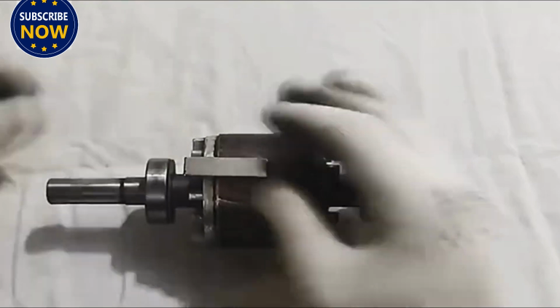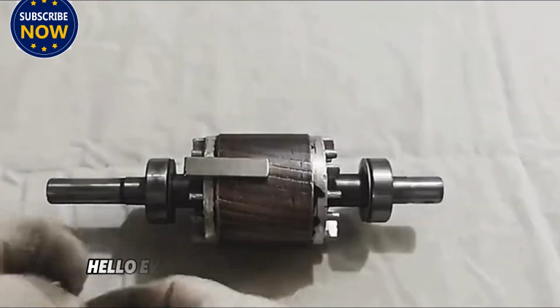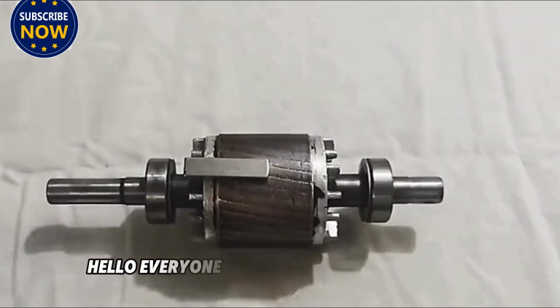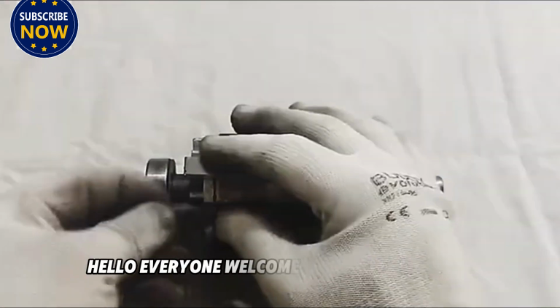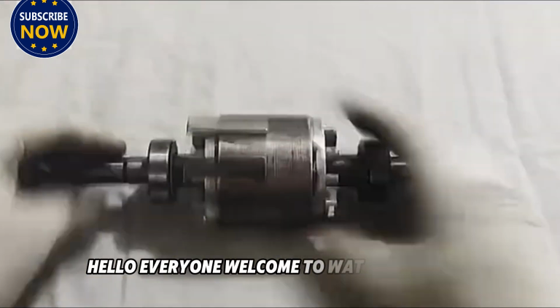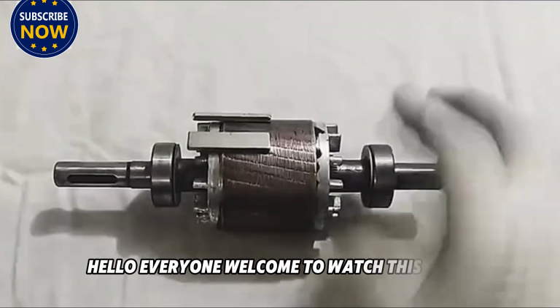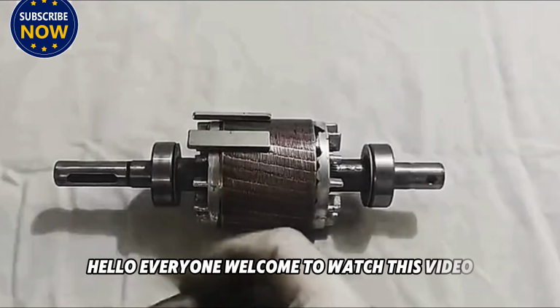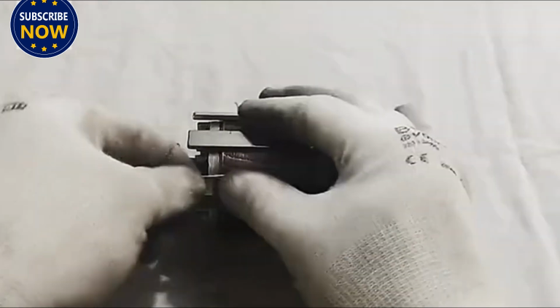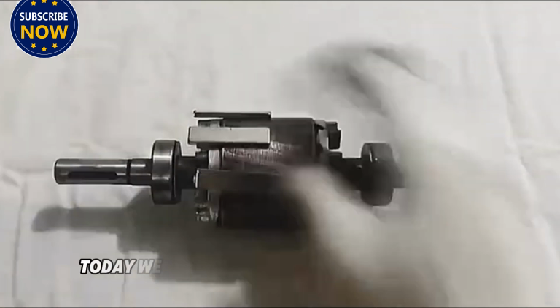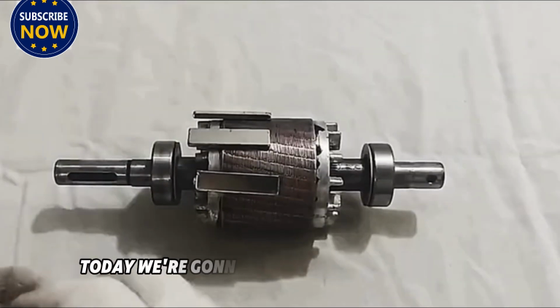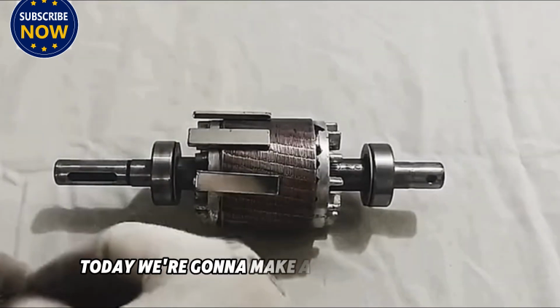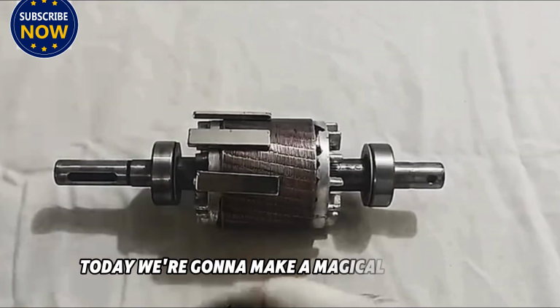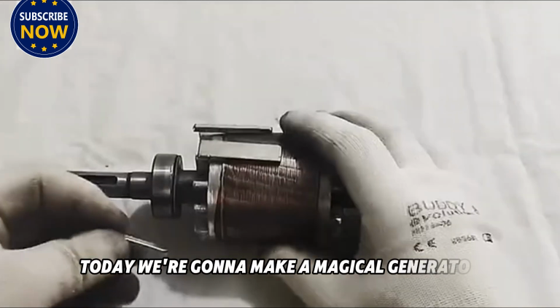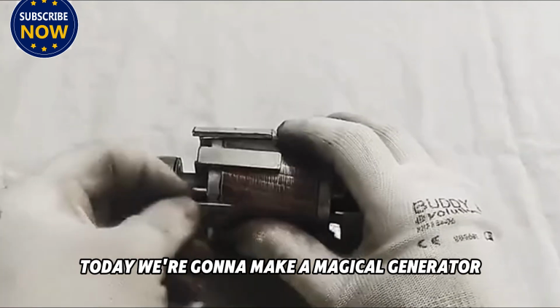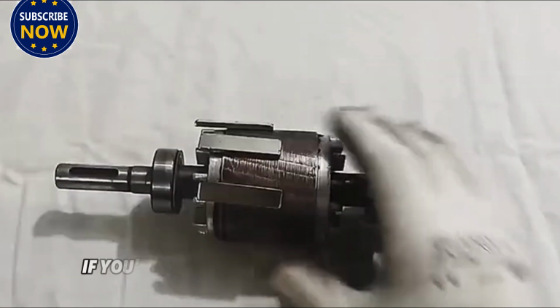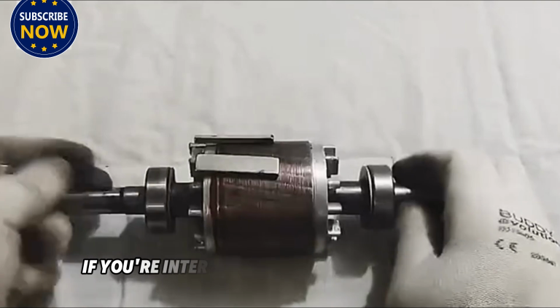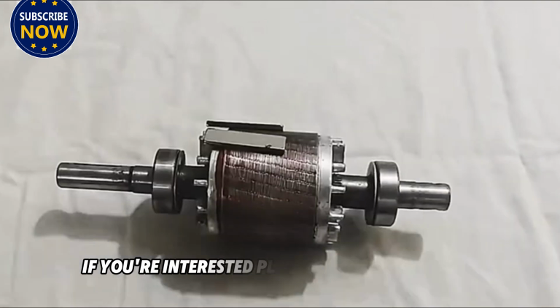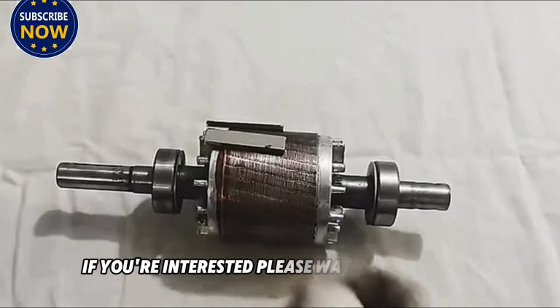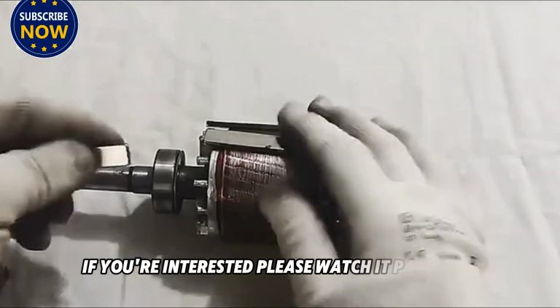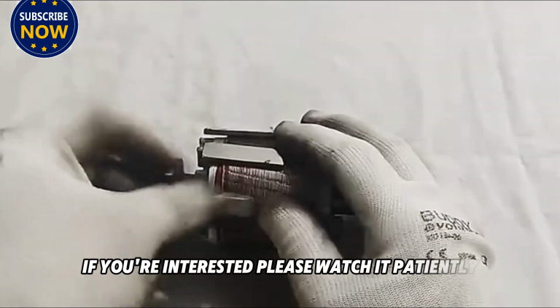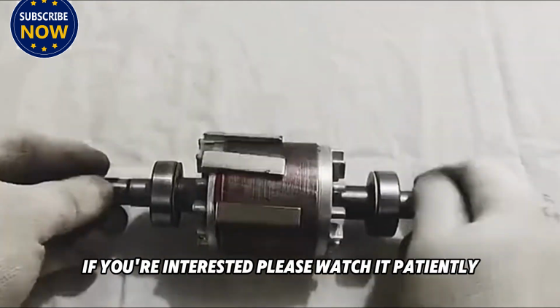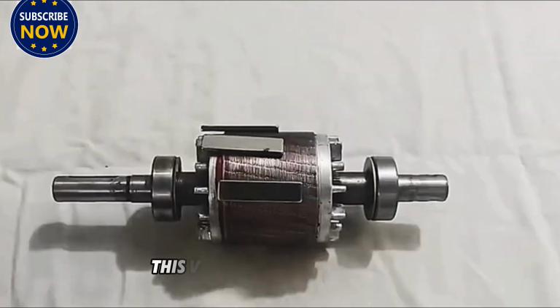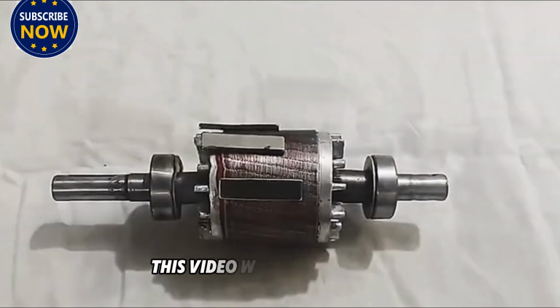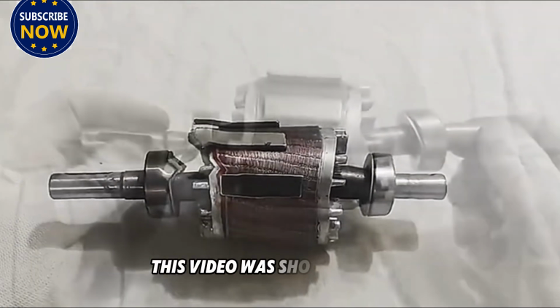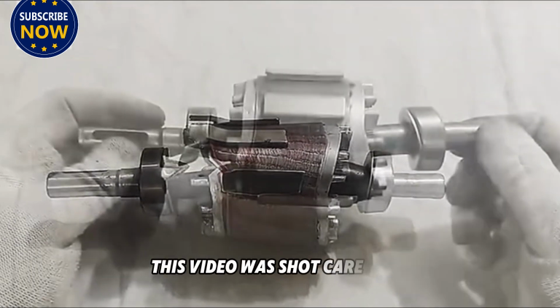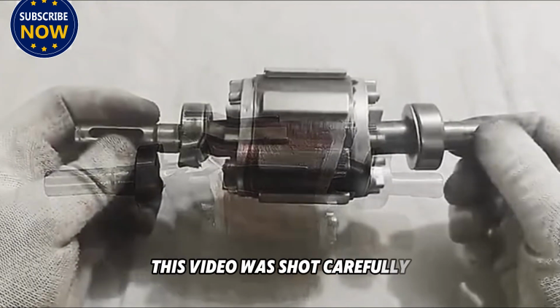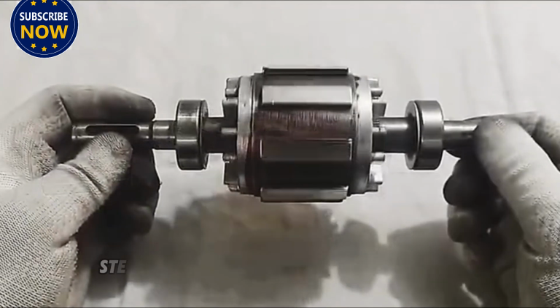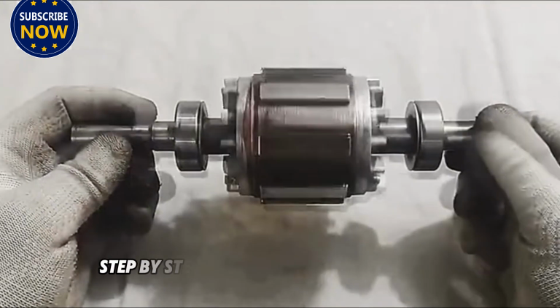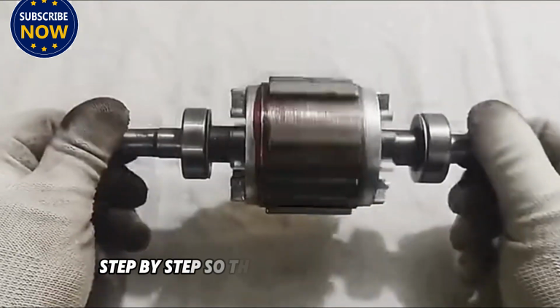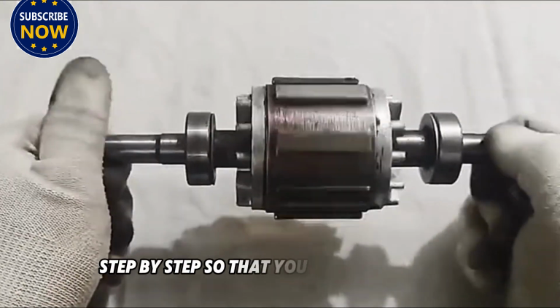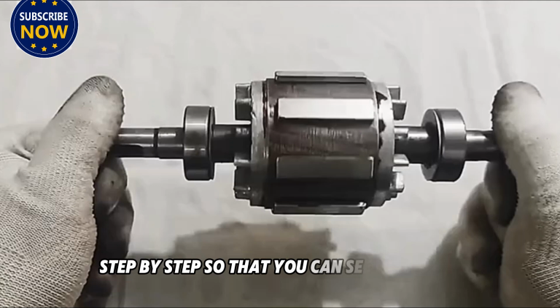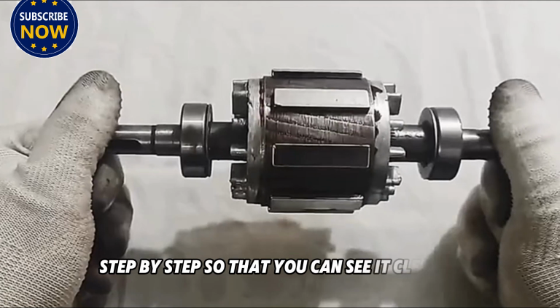Hello everyone. Welcome to watch this video. Today we are going to make a magical generator. If you are interested, please watch it patiently. This video was shot carefully, step by step, so that you can see it clearly.